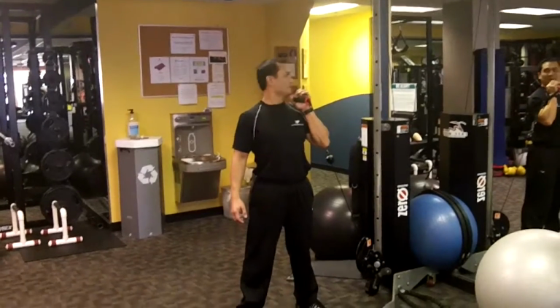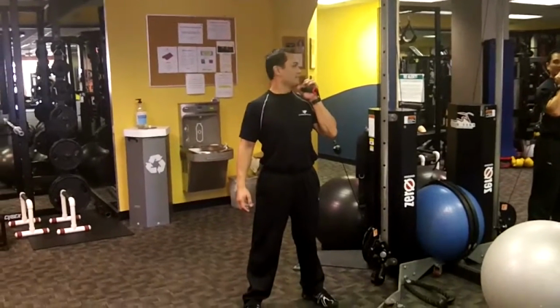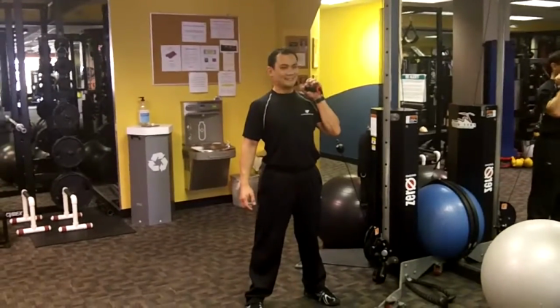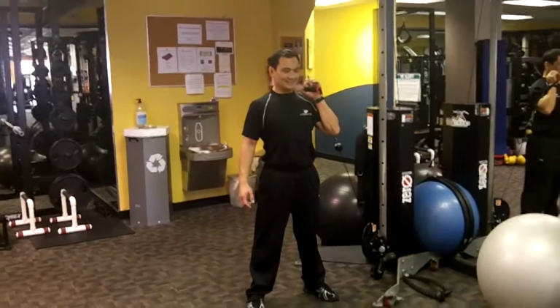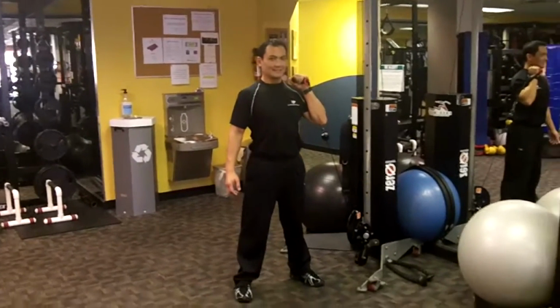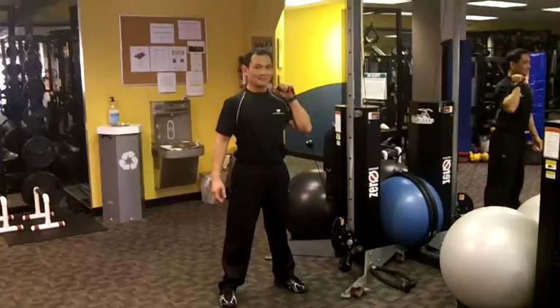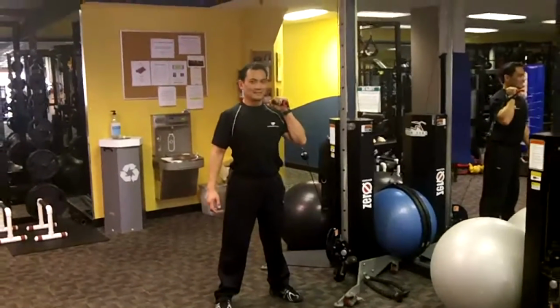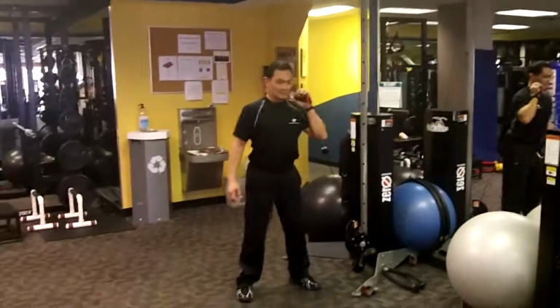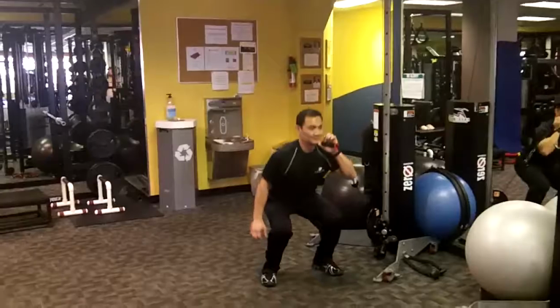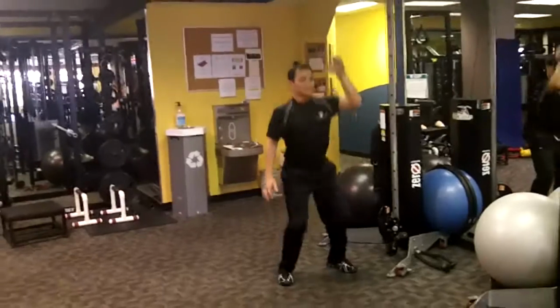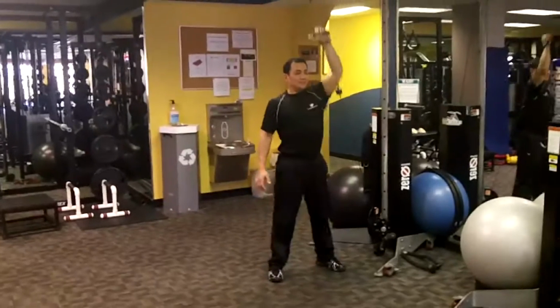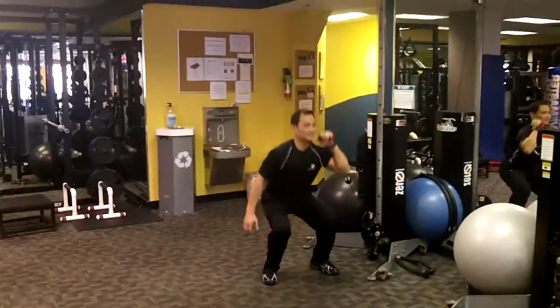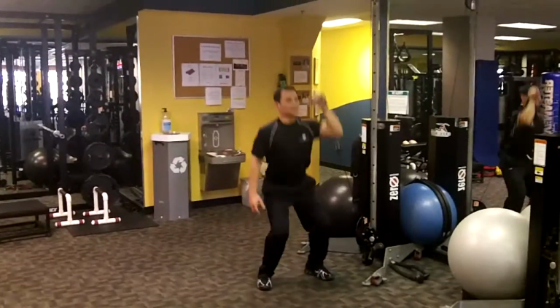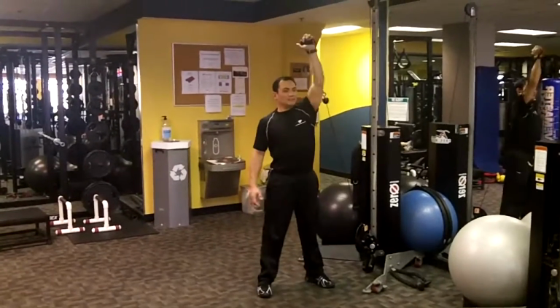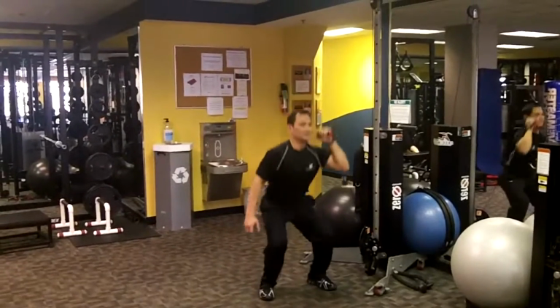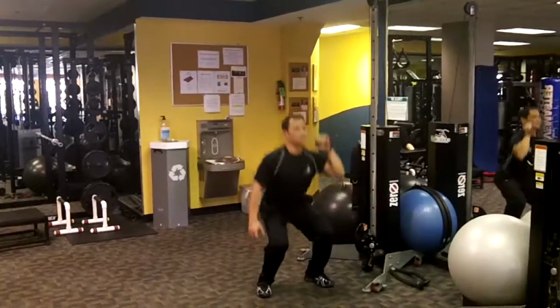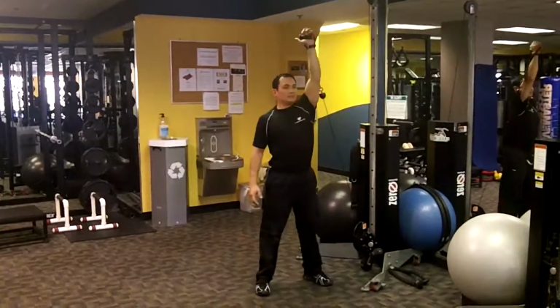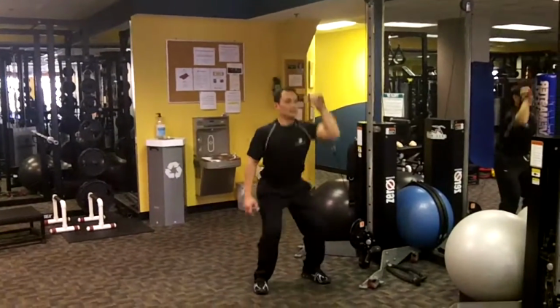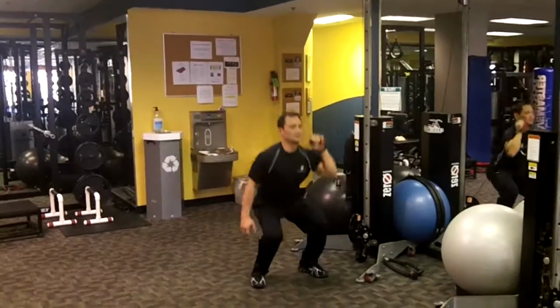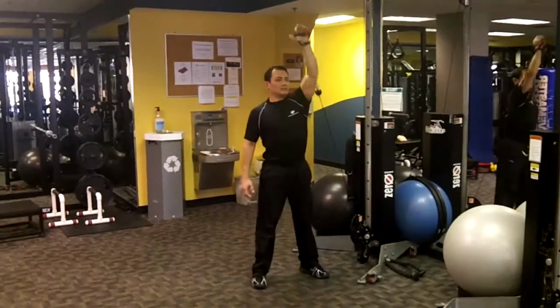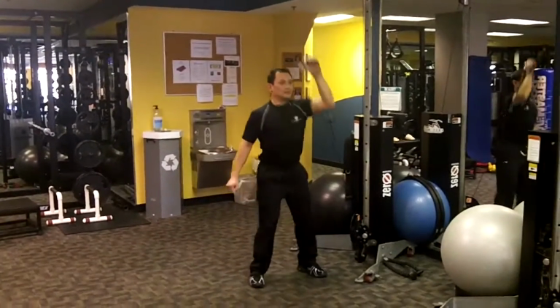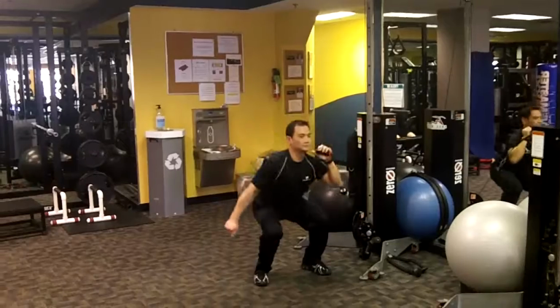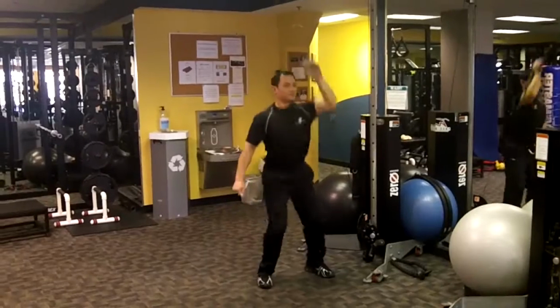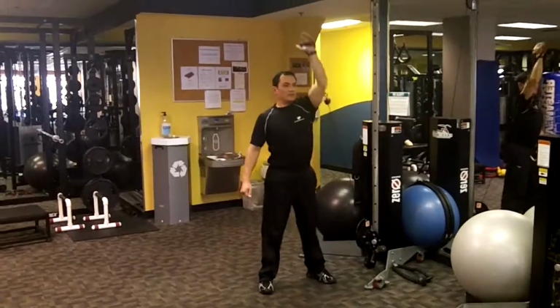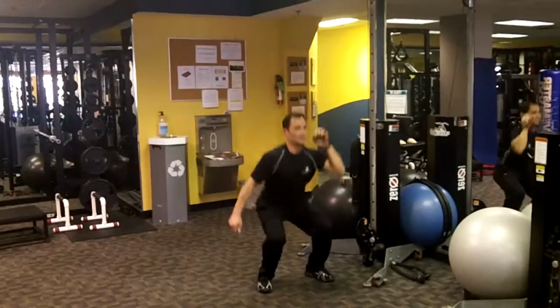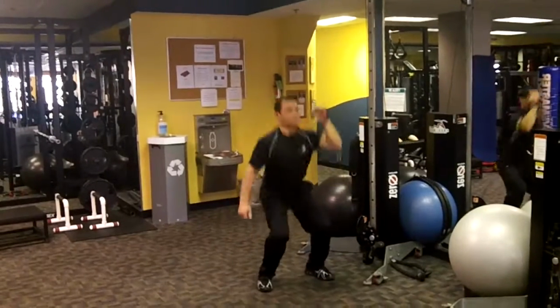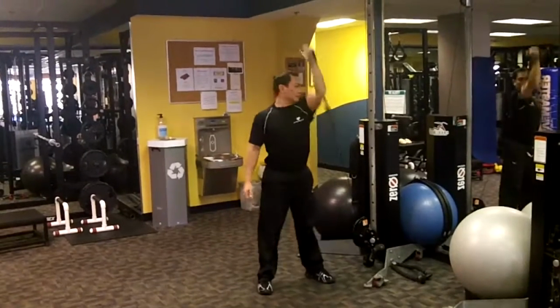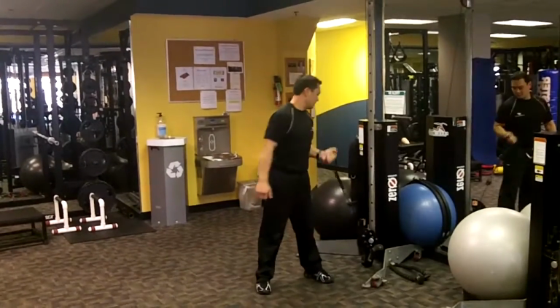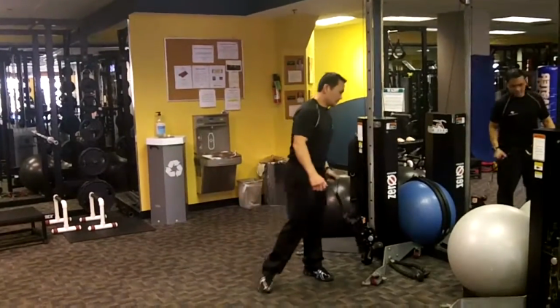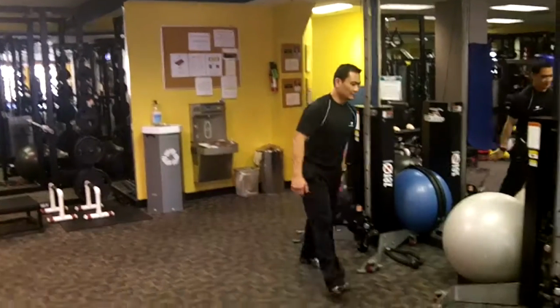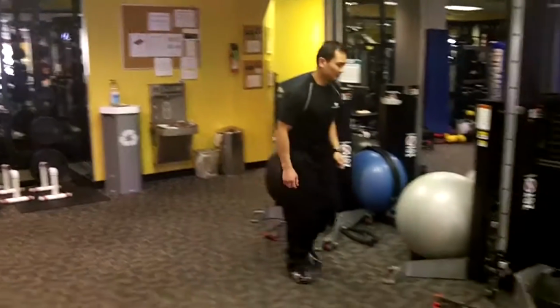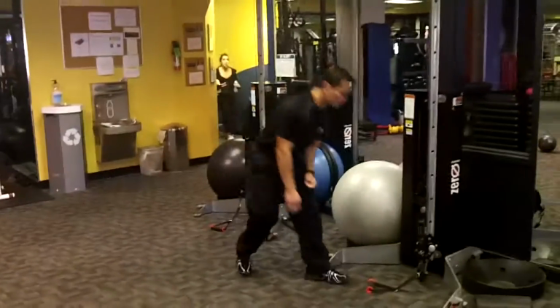Starting with station one, we've got the squat plus press. Each side is unilateral — one side only. It's going to be one minute straight, followed by a 20 or 30 second rest, depending on the trainer, and then switch sides.